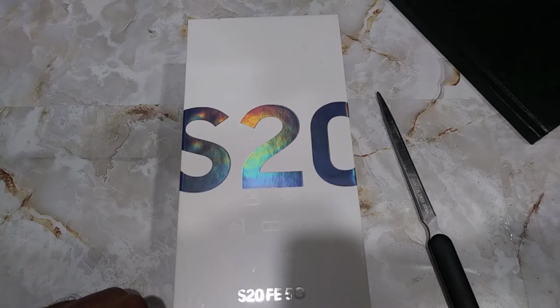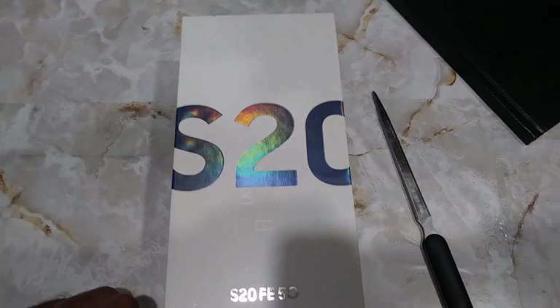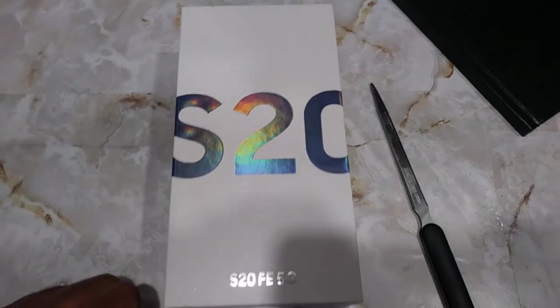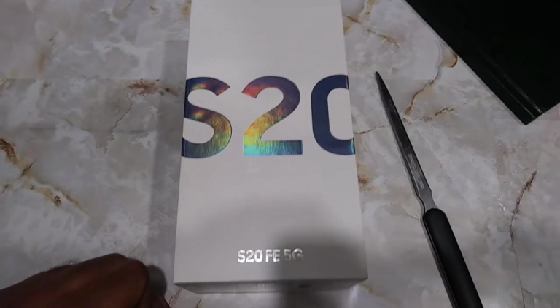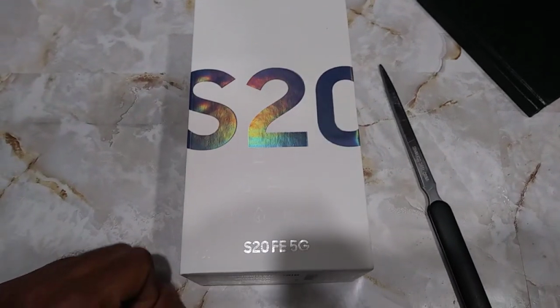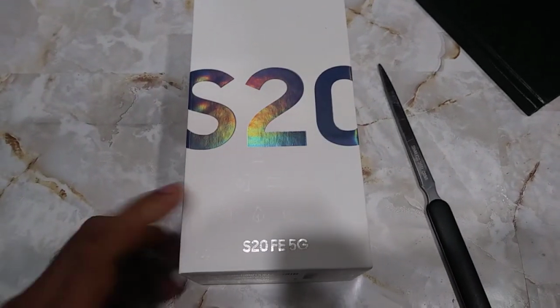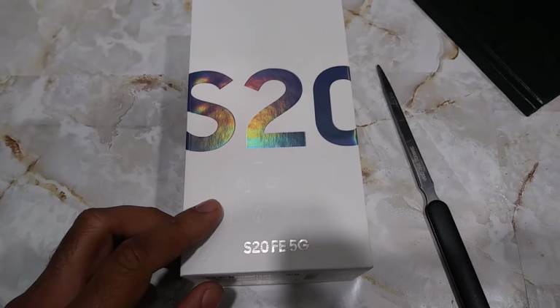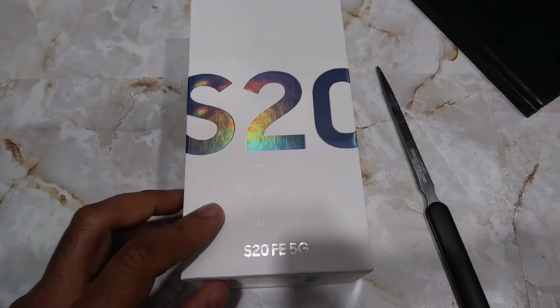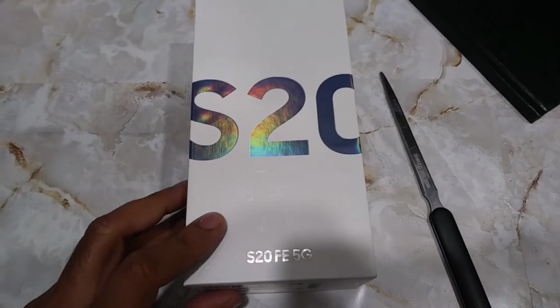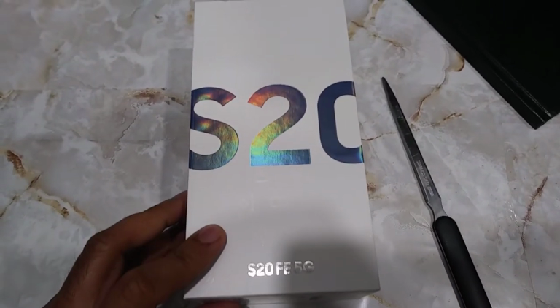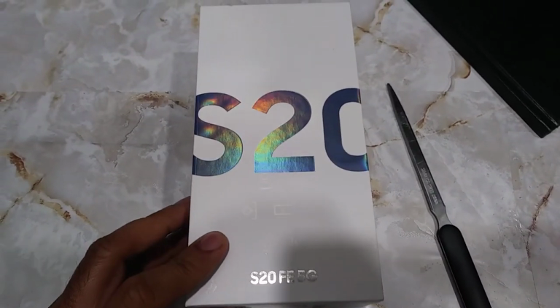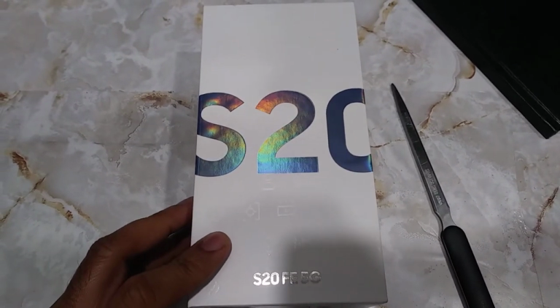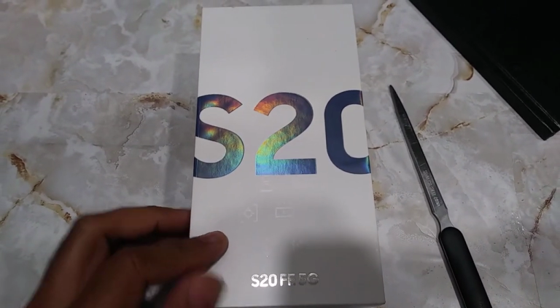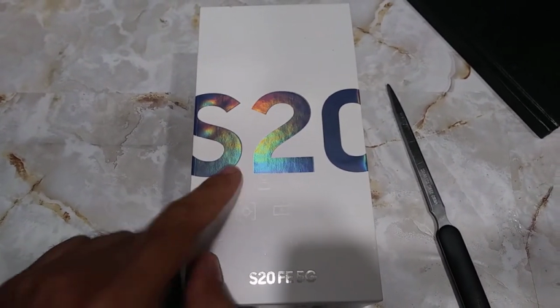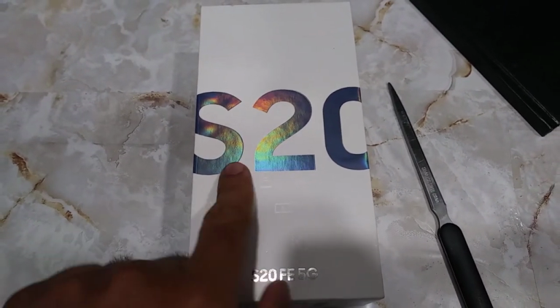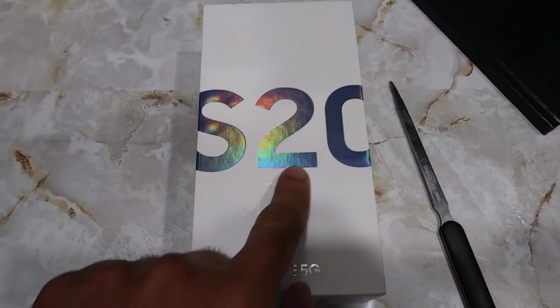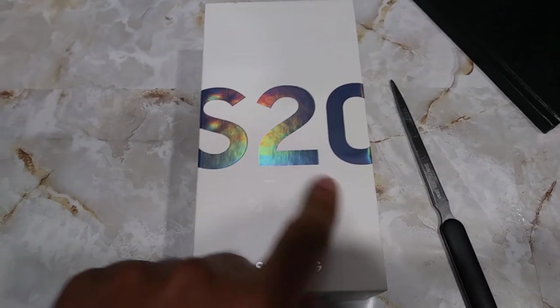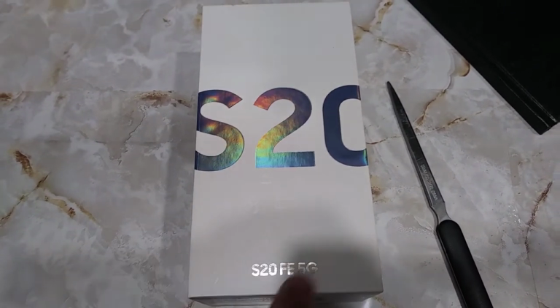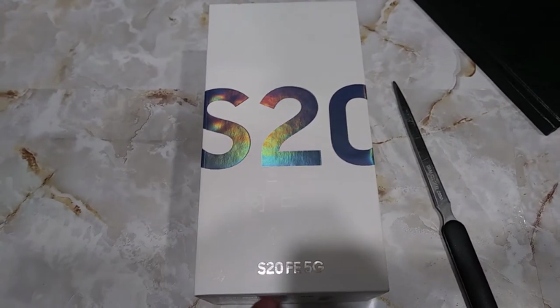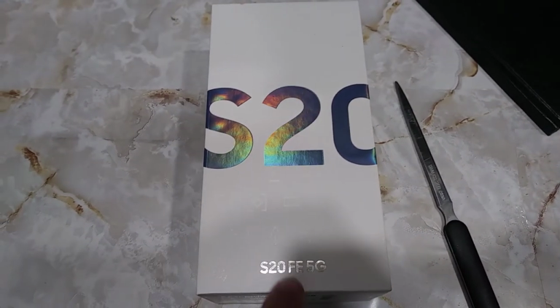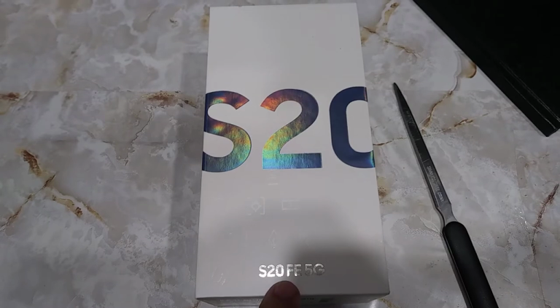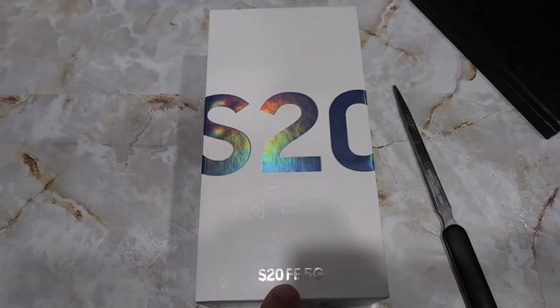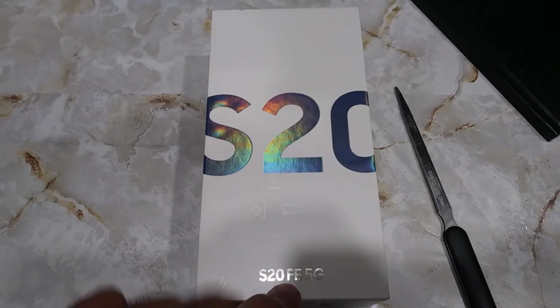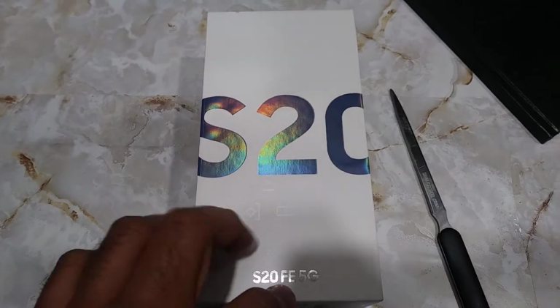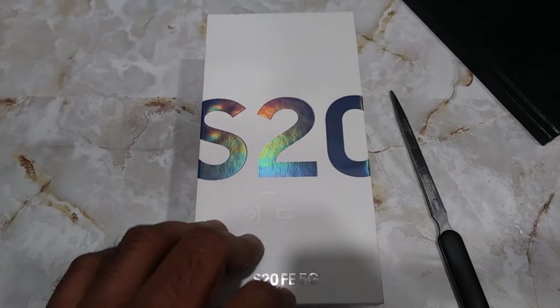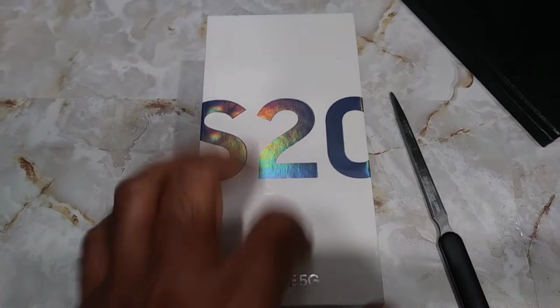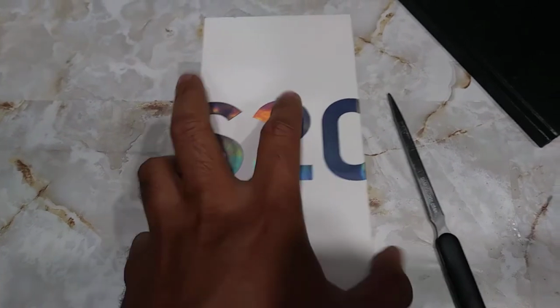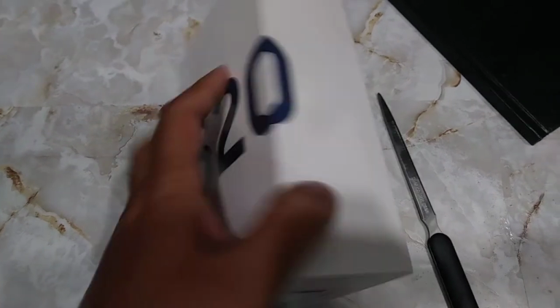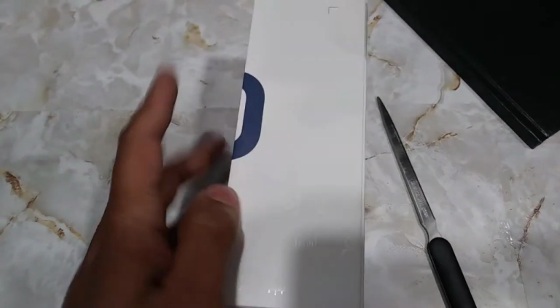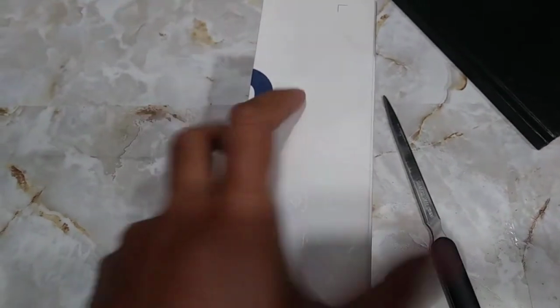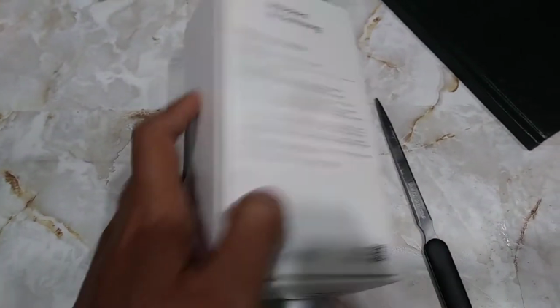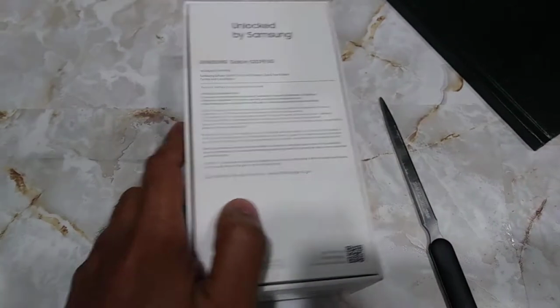This is a quick unboxing video of the Samsung Galaxy S20 FE. Let's get started and see what's in the box.